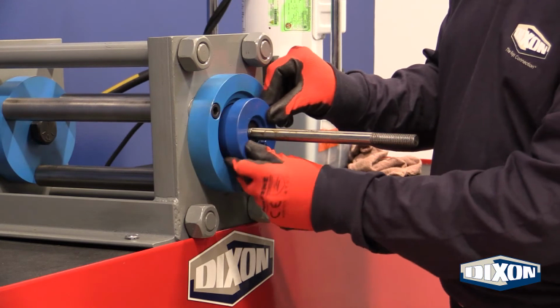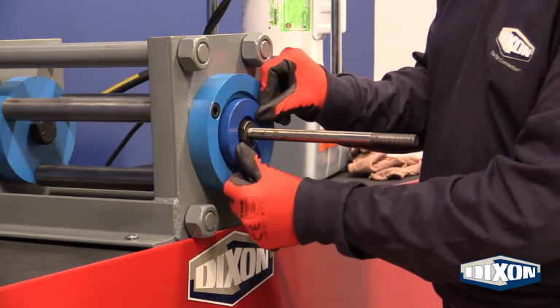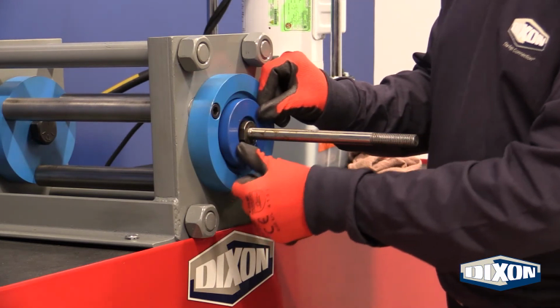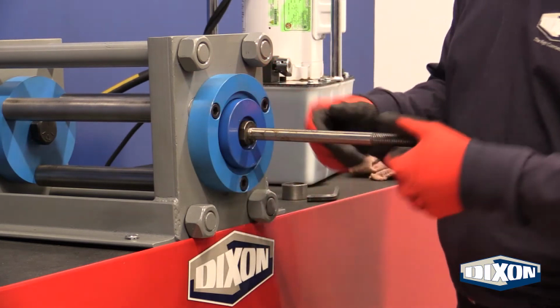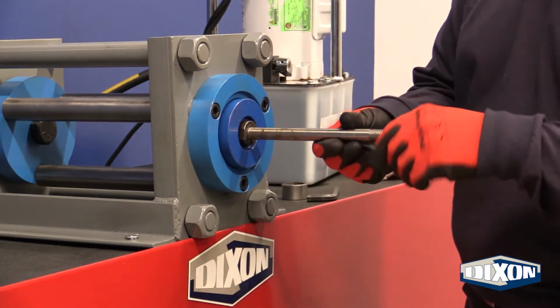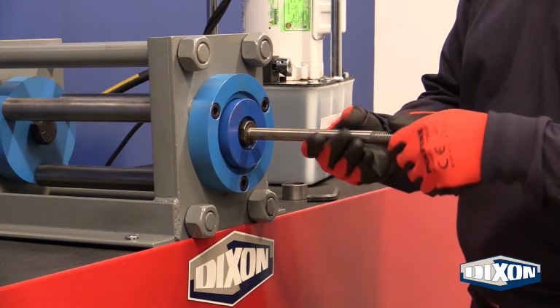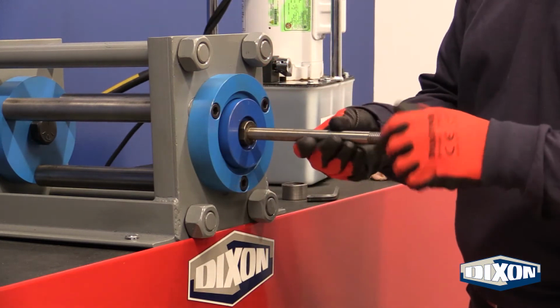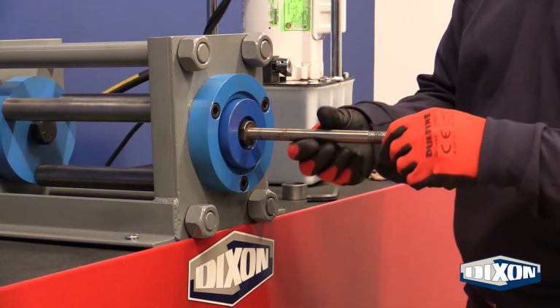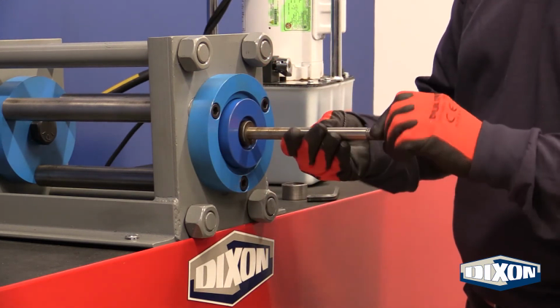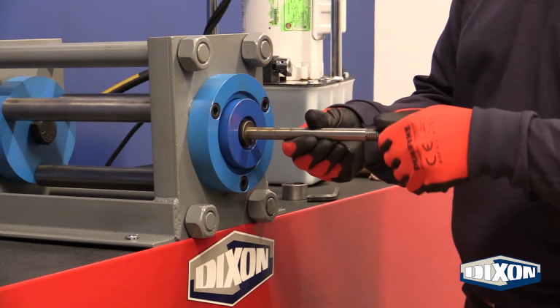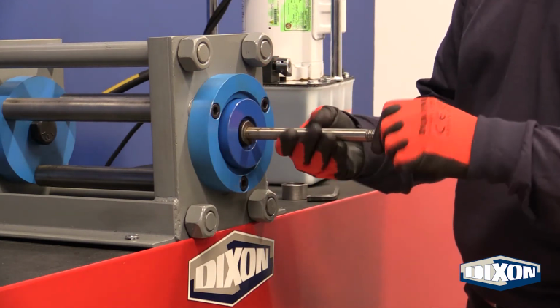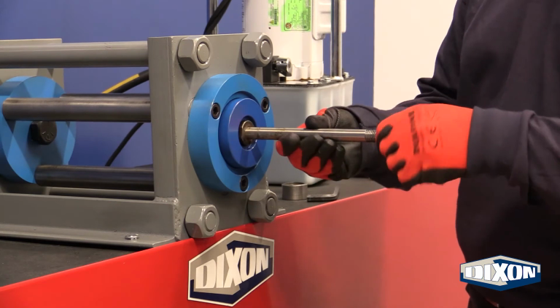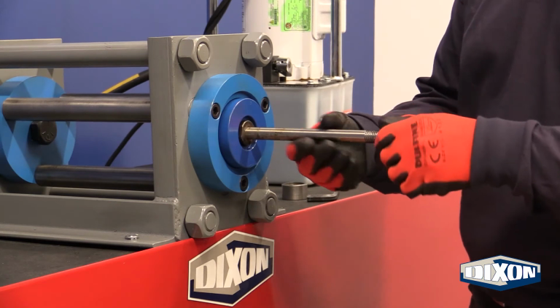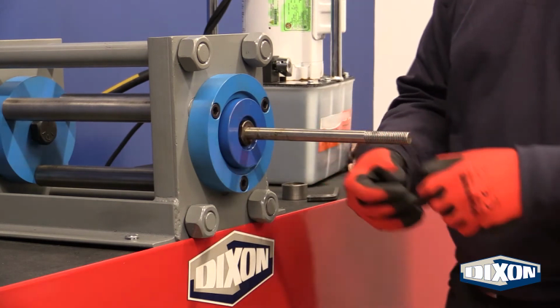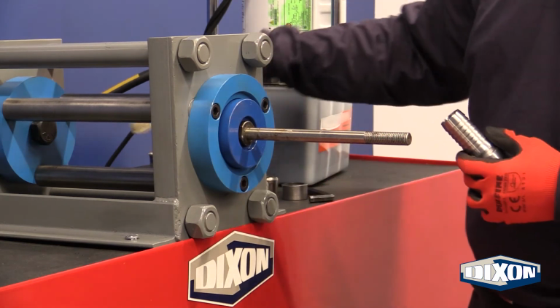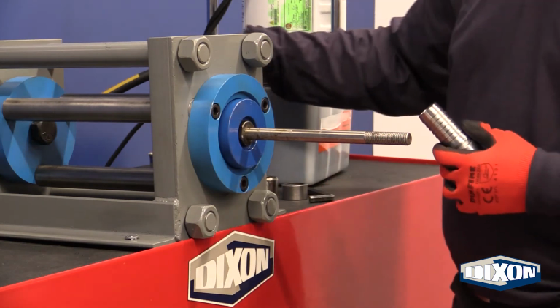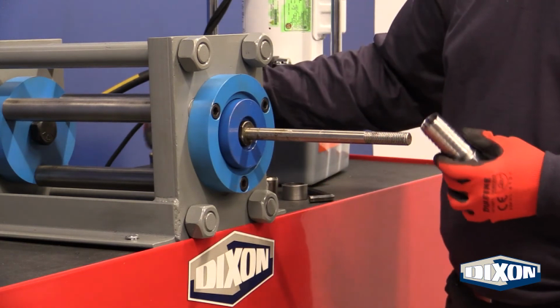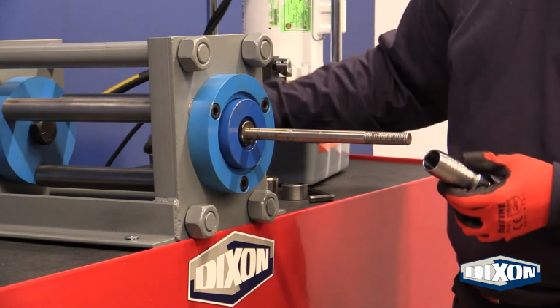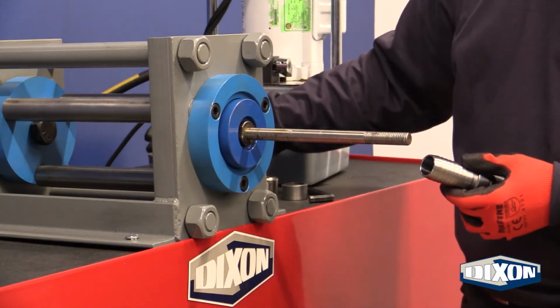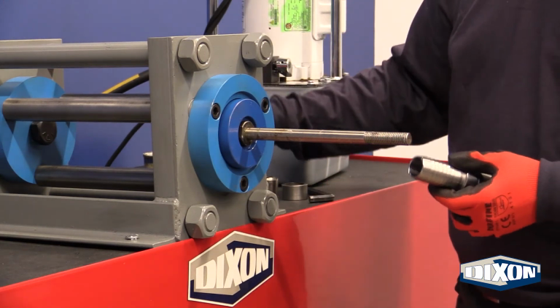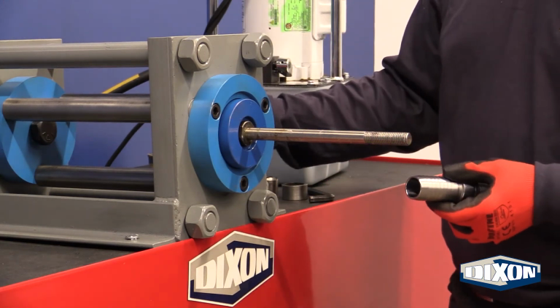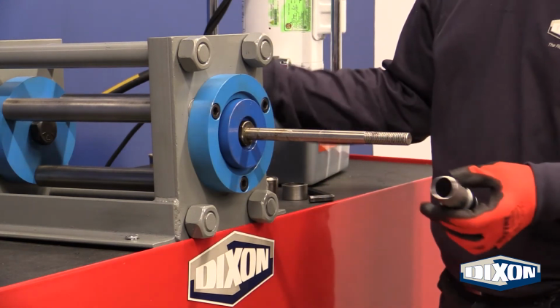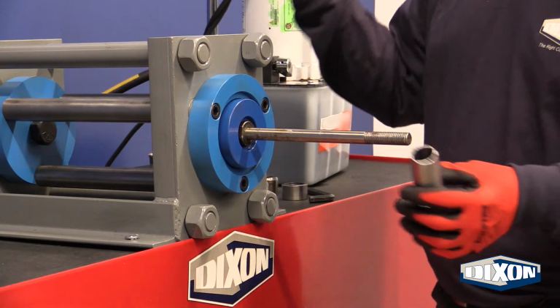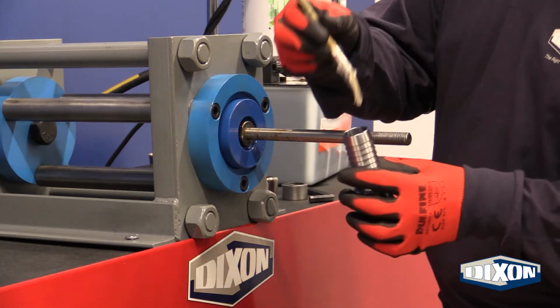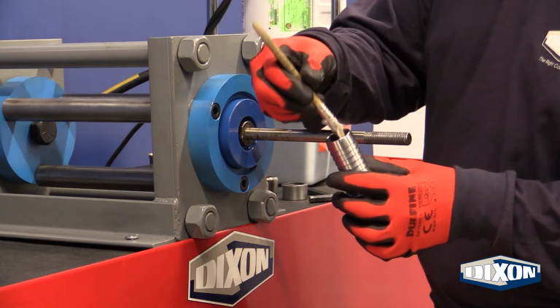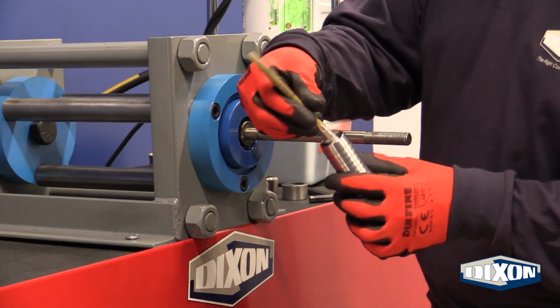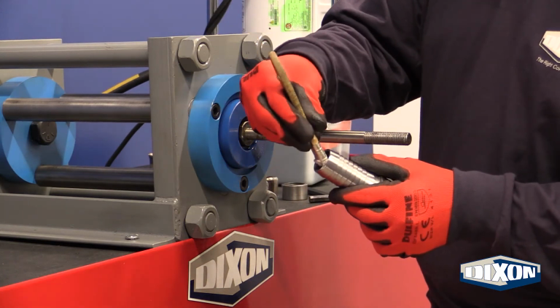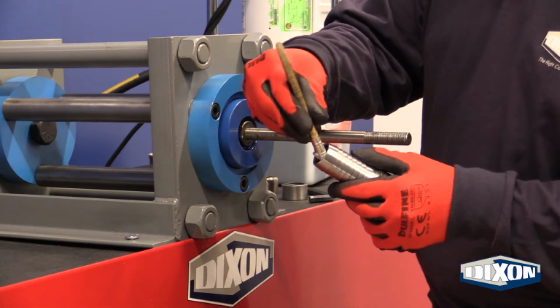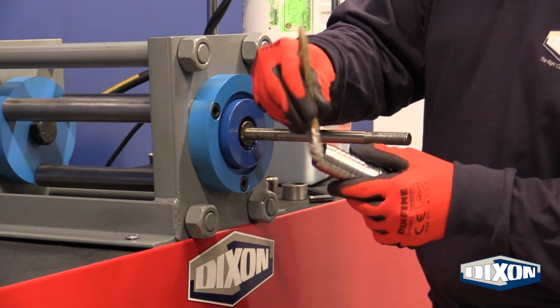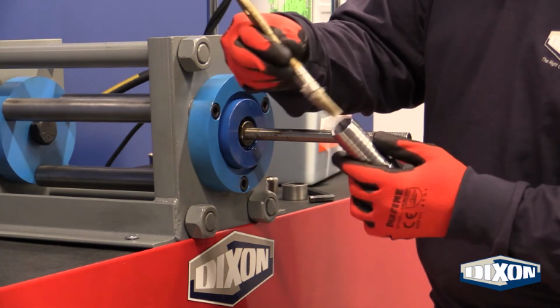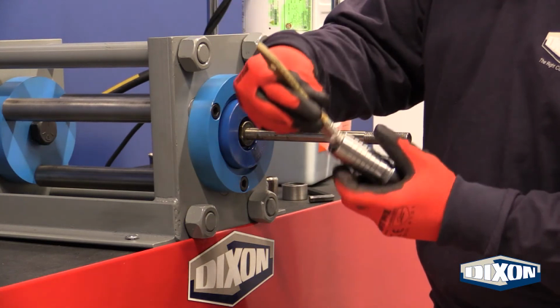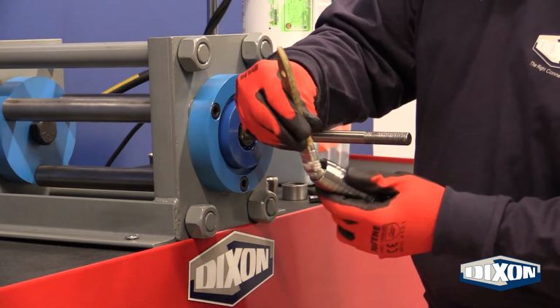Due to limited space in the RAM, make sure all threads are tightened as far as possible, while still allowing play for adjustments later on. Lubrication will need to be applied to both the inside of the shank and outside of the plug.